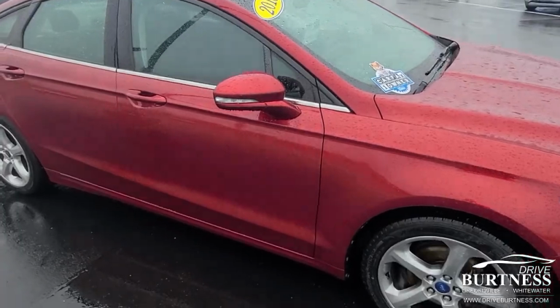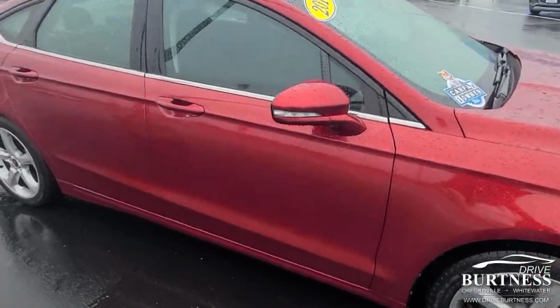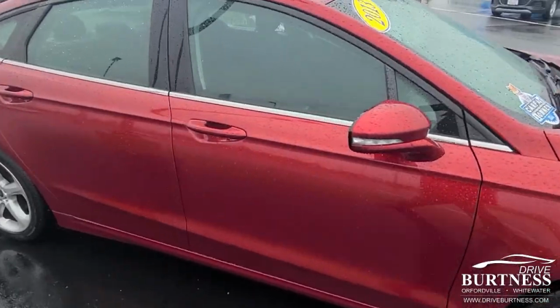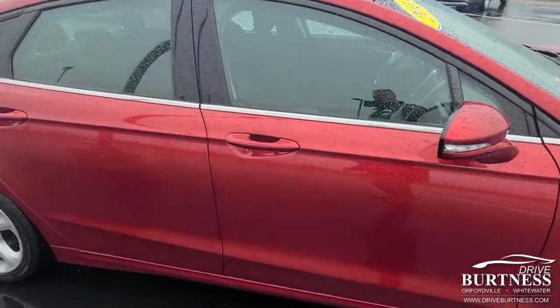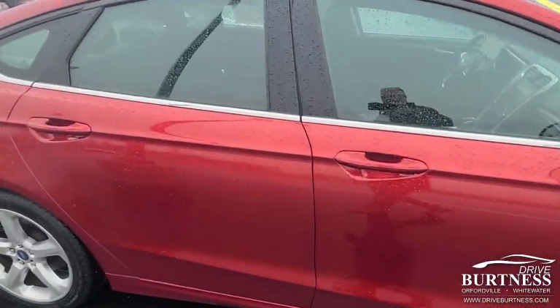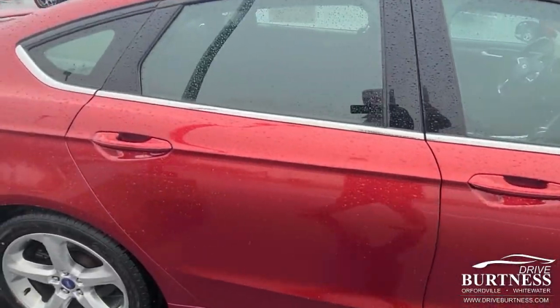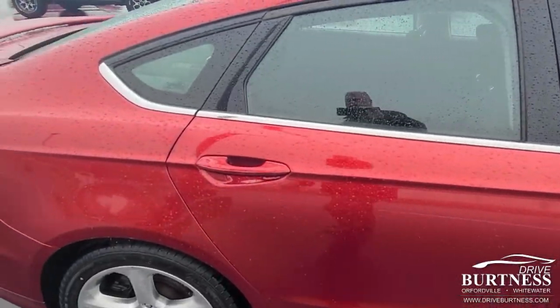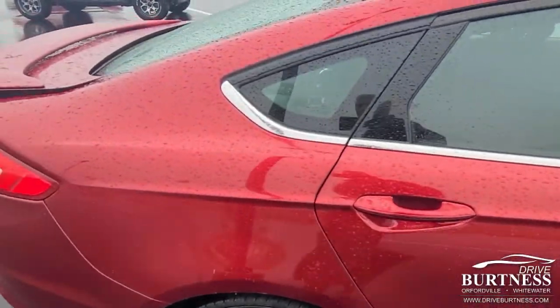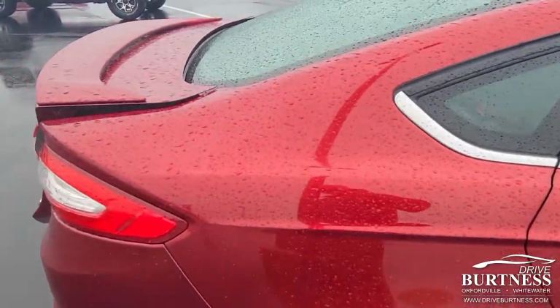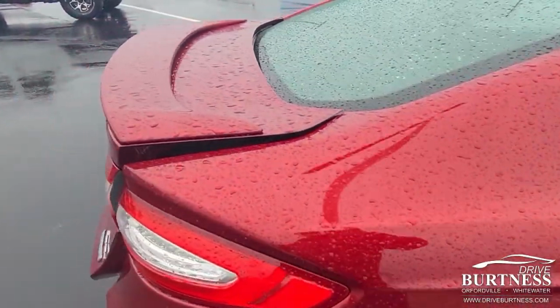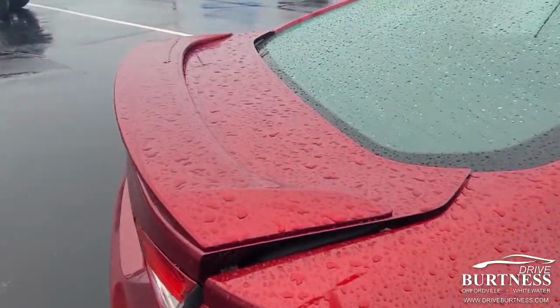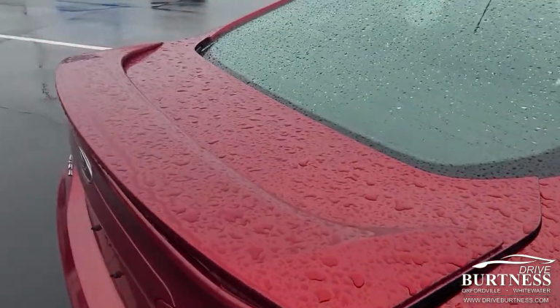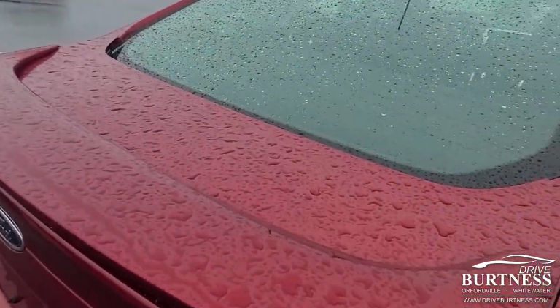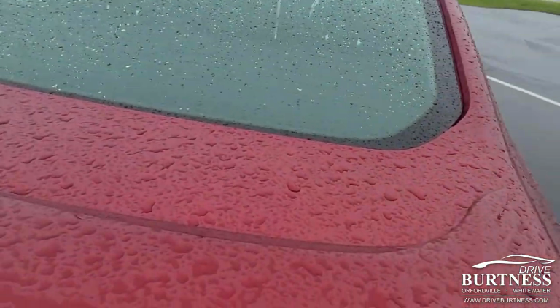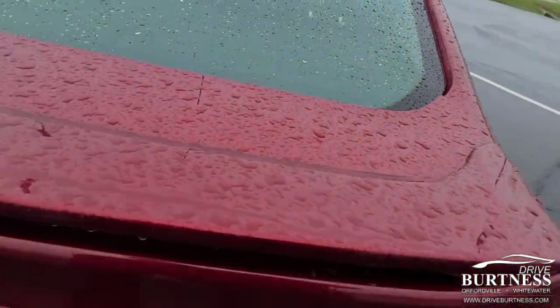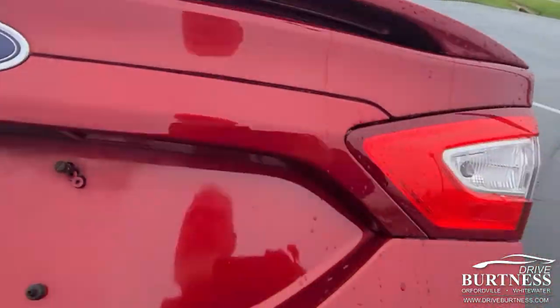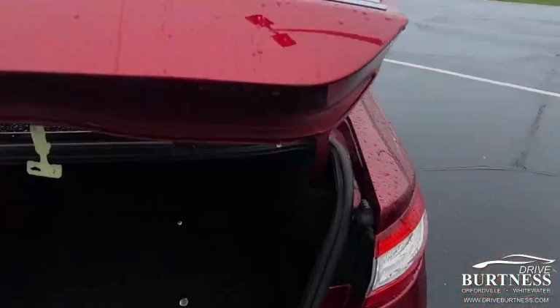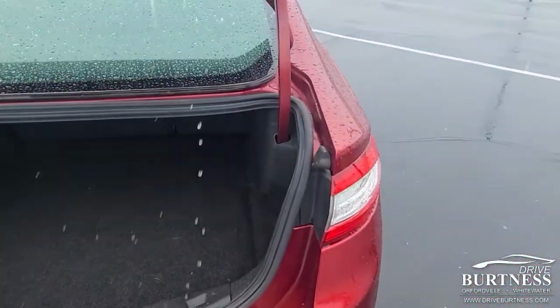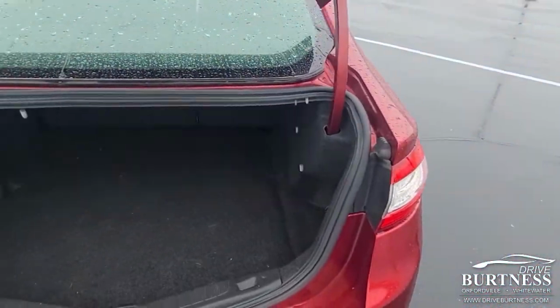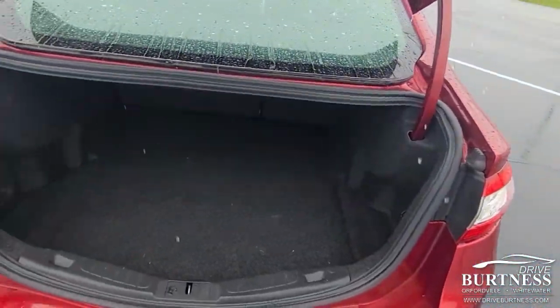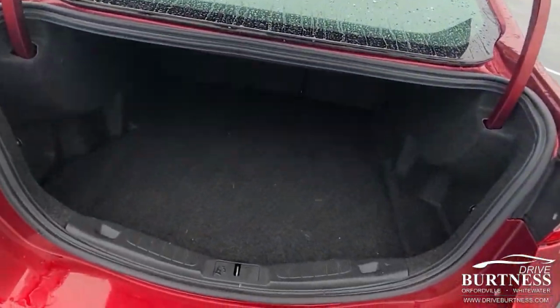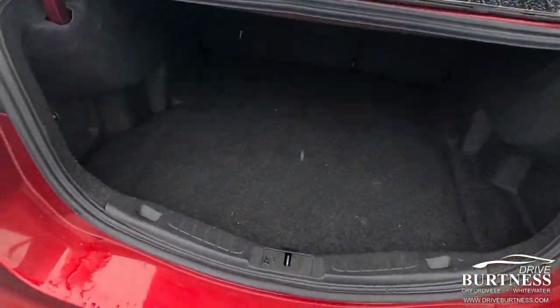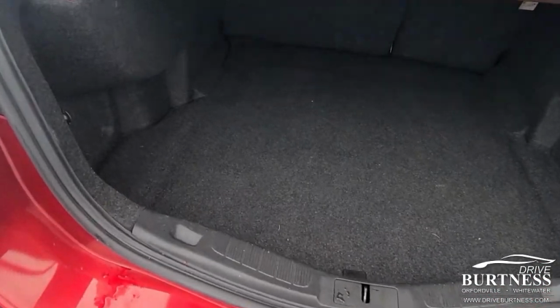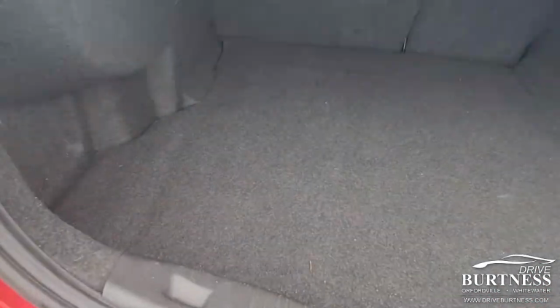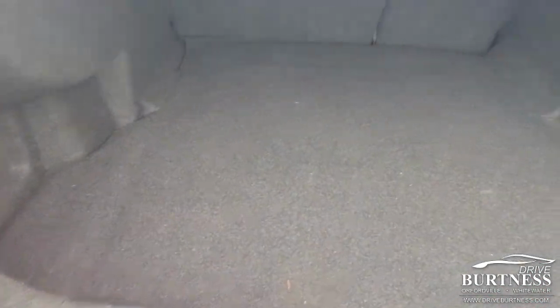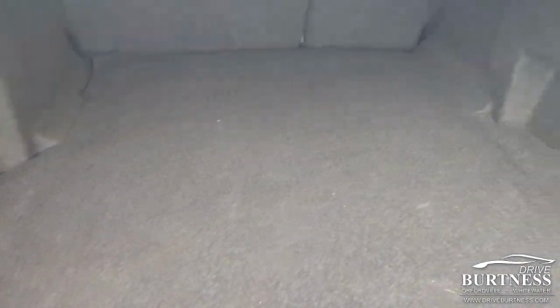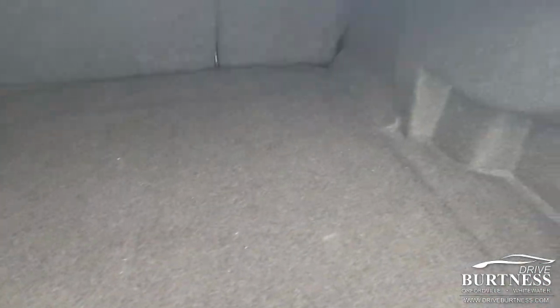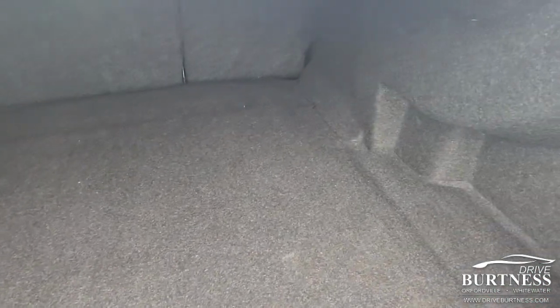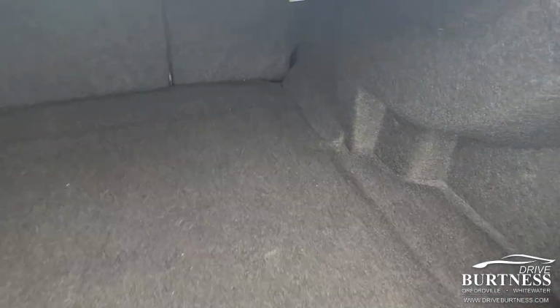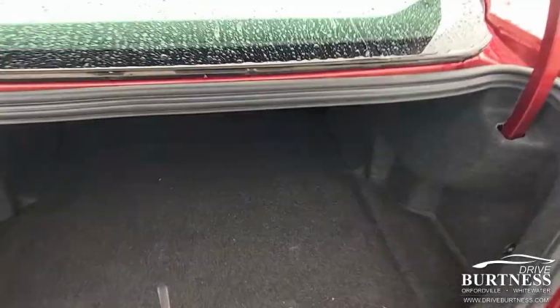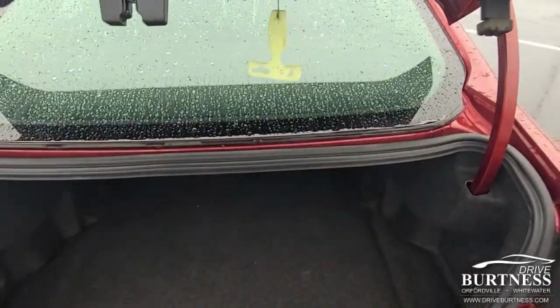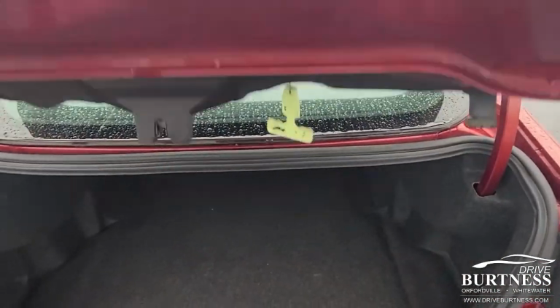It's got great colors. Carfax did show that it had one accident four years ago. We went and put it through the shop and everything came back that it was professionally repaired, but the inside looks great.